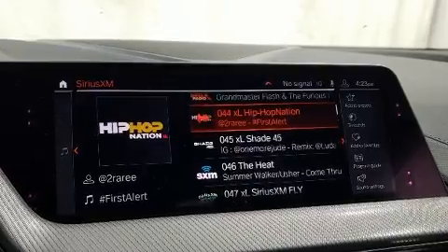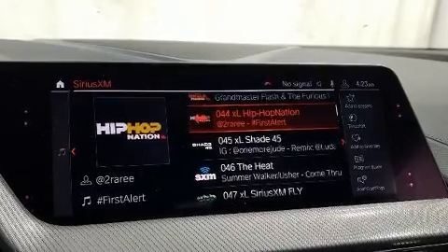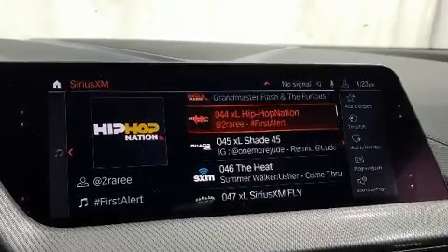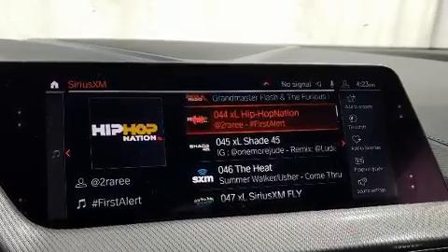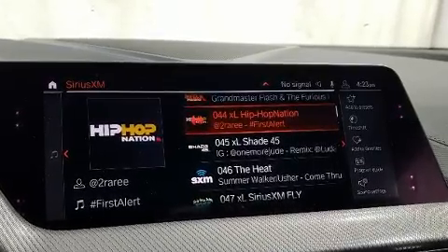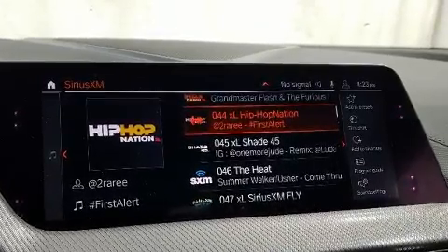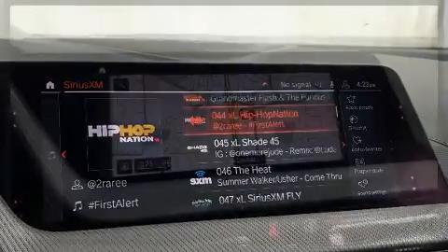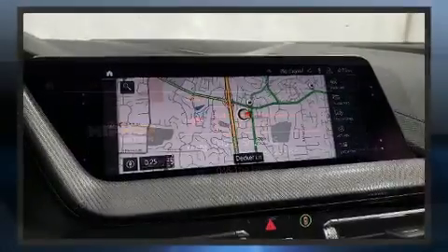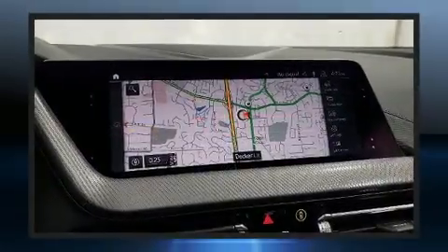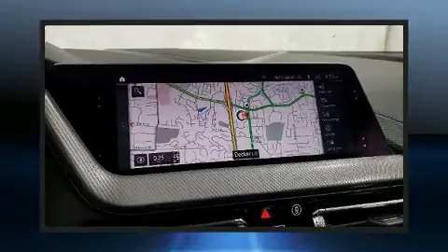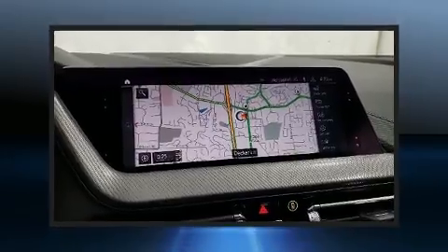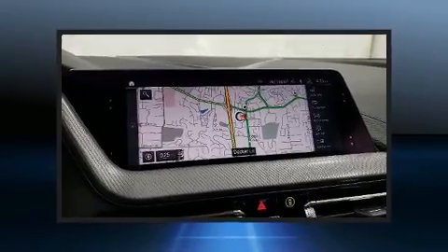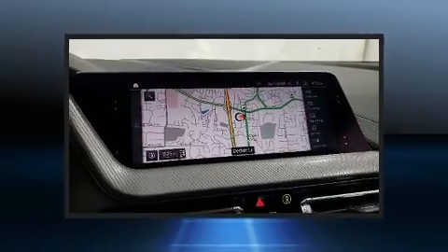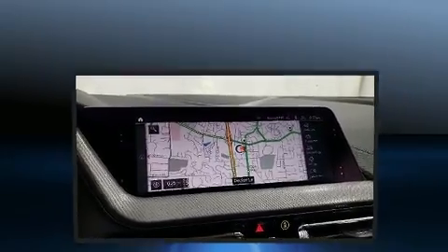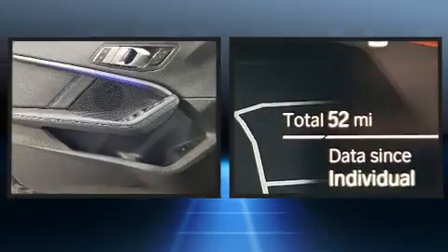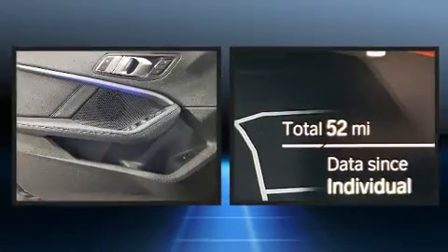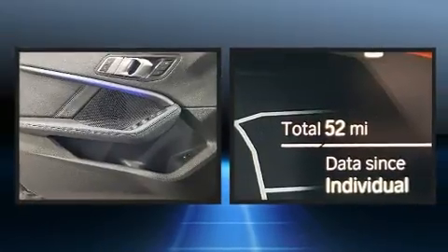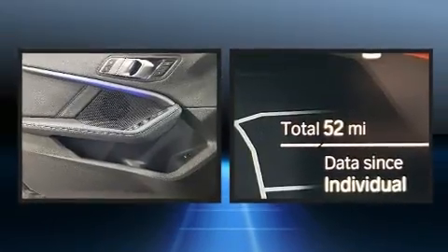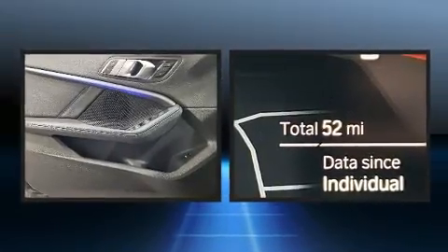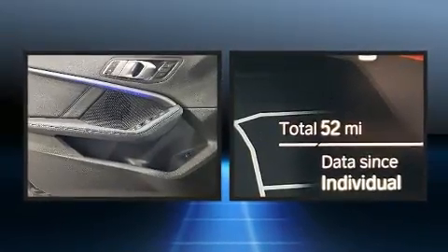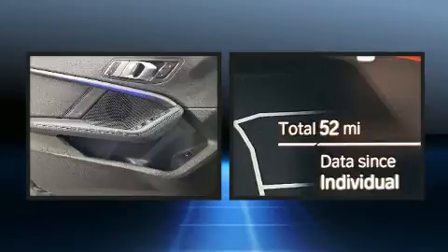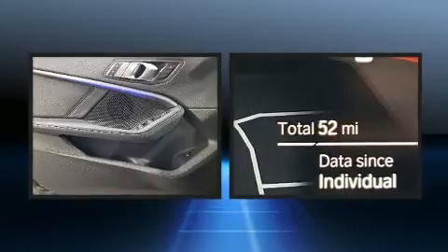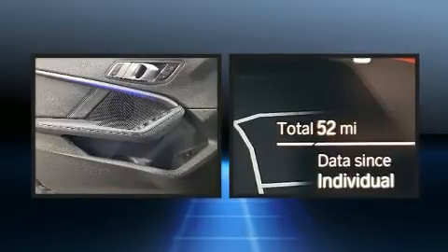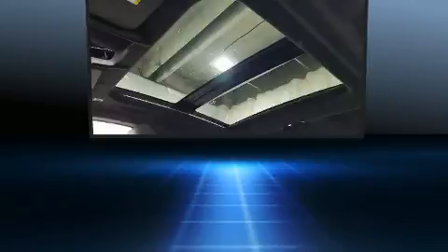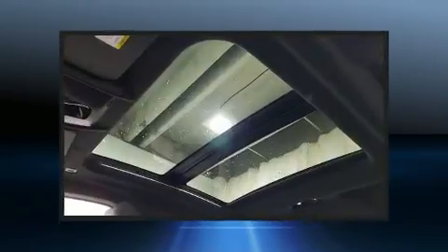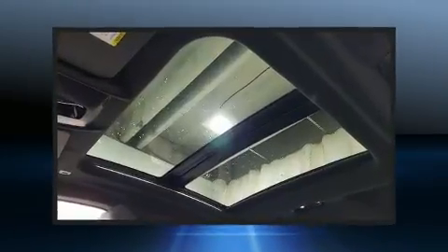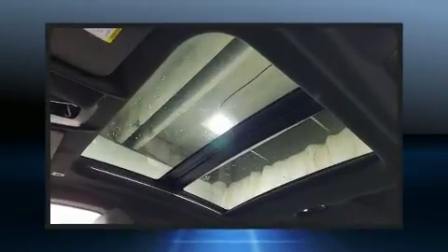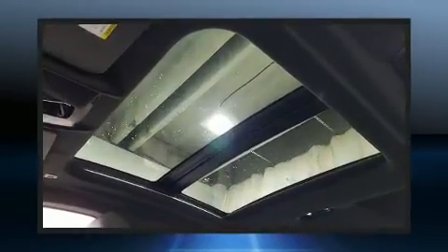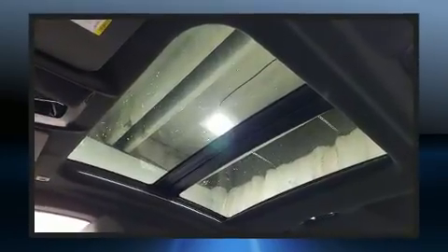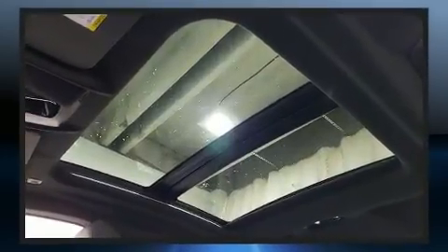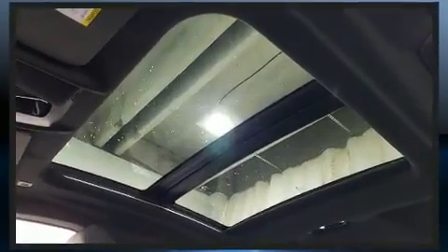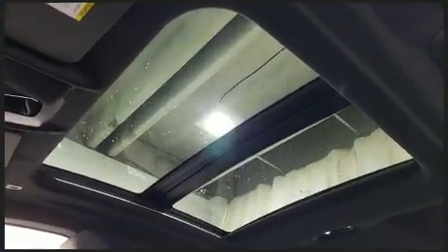BMW prioritized fit and finish as evidenced by speed-sensitive wipers, power moonroof, and seat memory. Everything is where it ought to be, from the dashboard controls to the door locks and window controls.